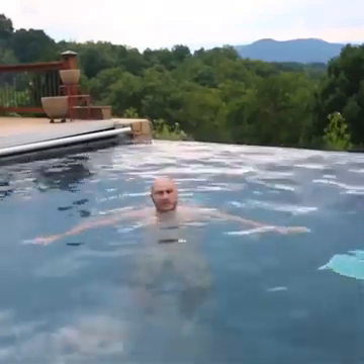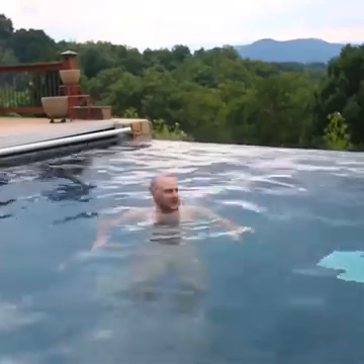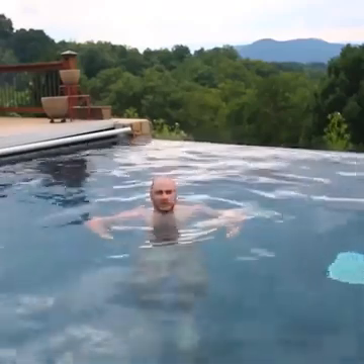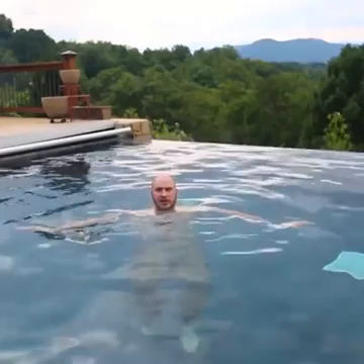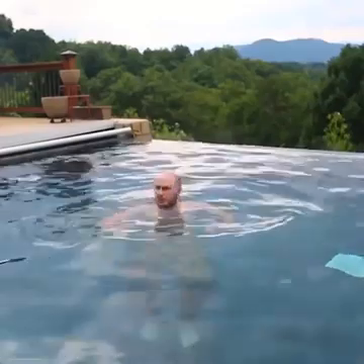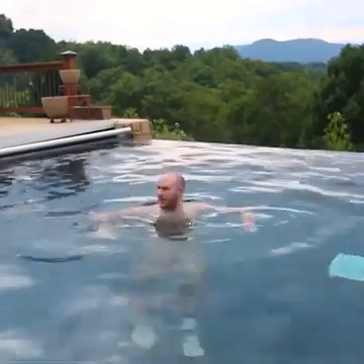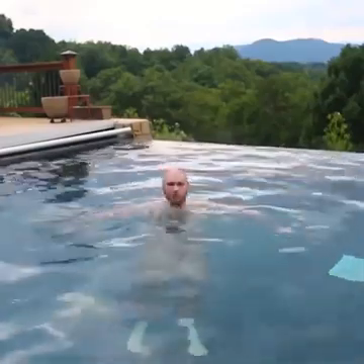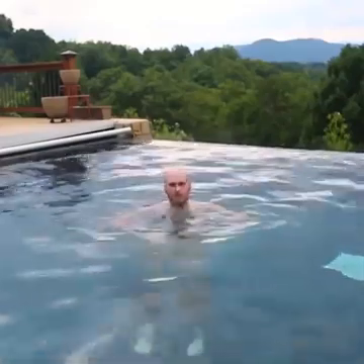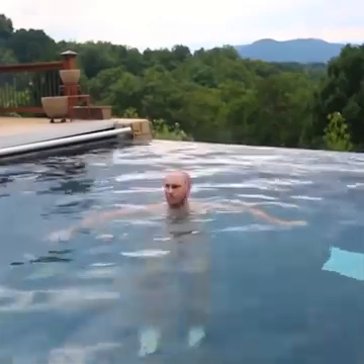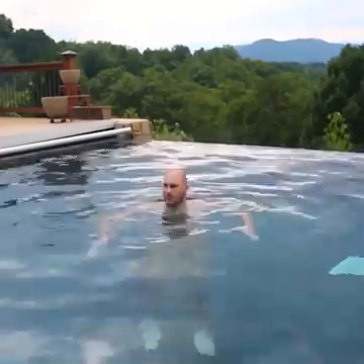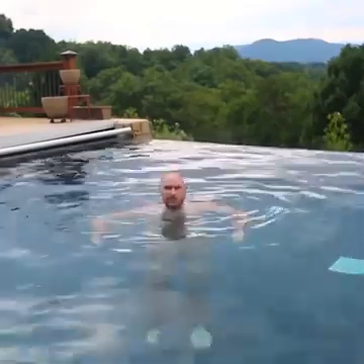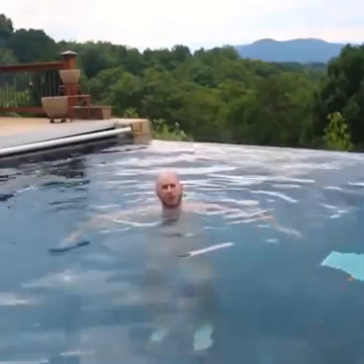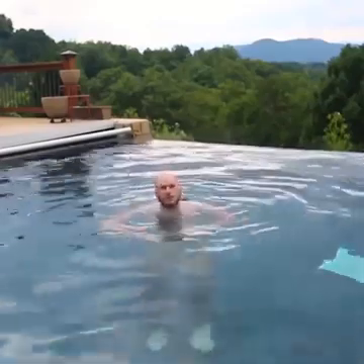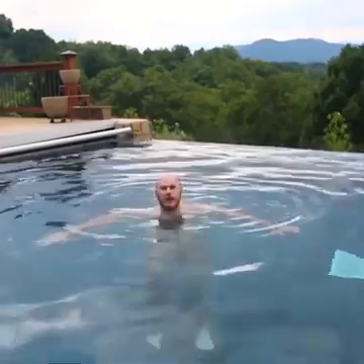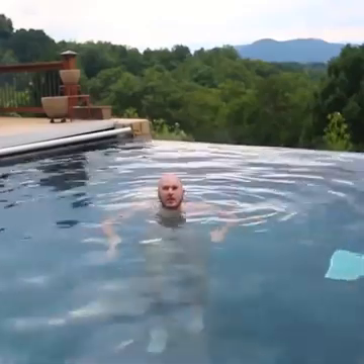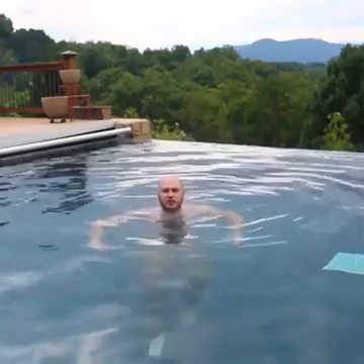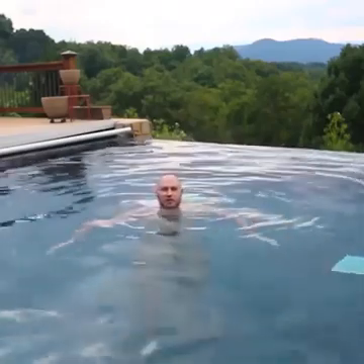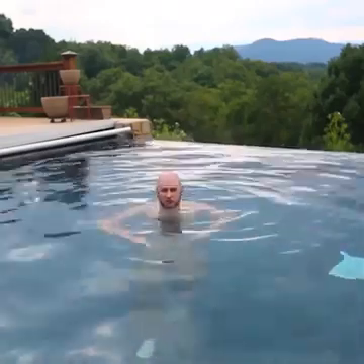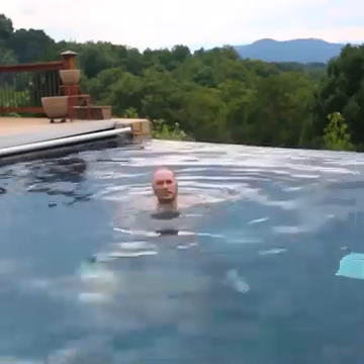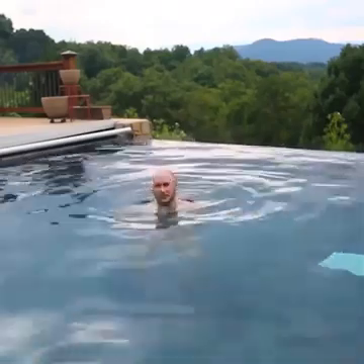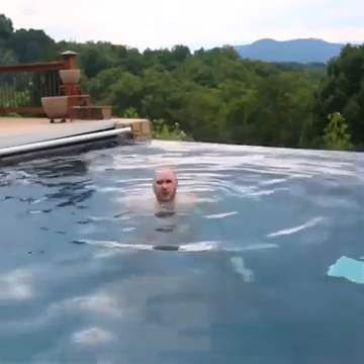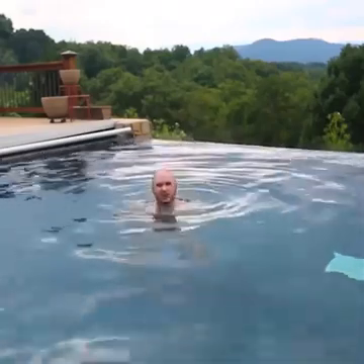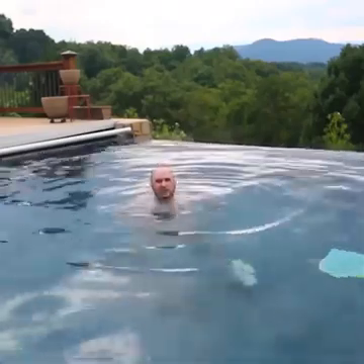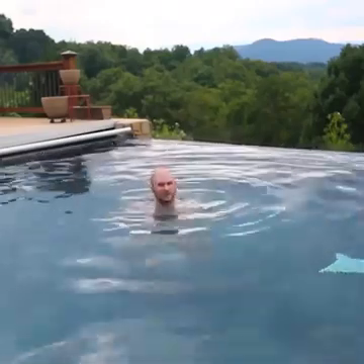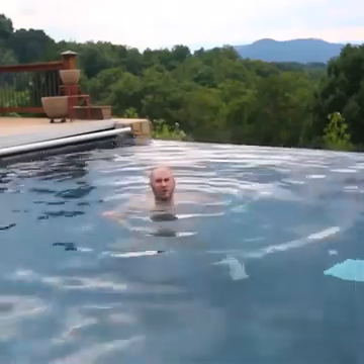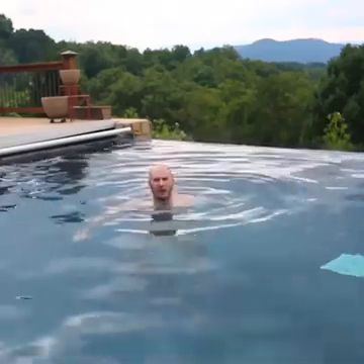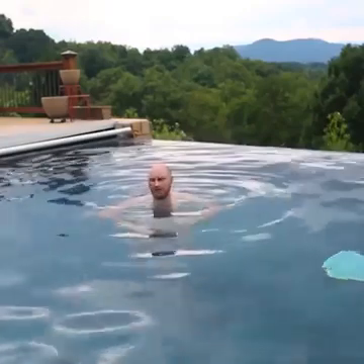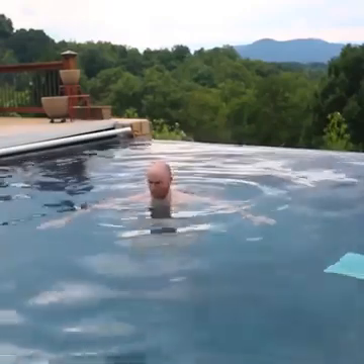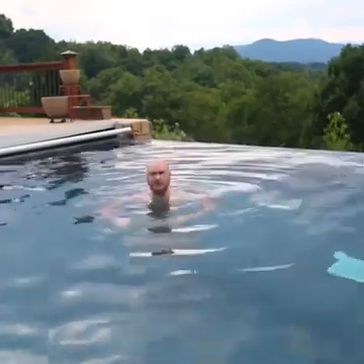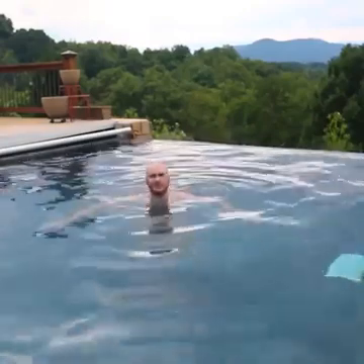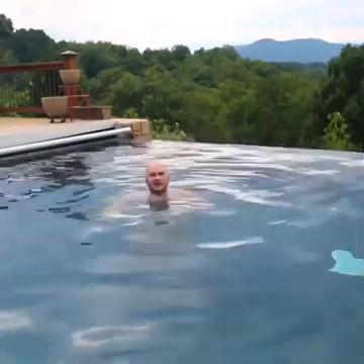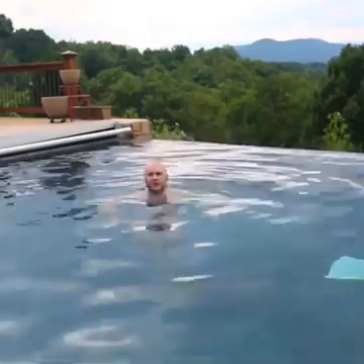Instead of keep tiring yourself, use this hand motion to keep yourself afloat. We're going to use pants to keep ourselves afloat. So first of all, I'm gonna take off the pants. Don't worry though, I have swimming trunks right under my pants.